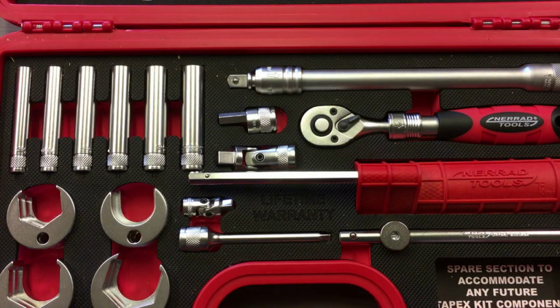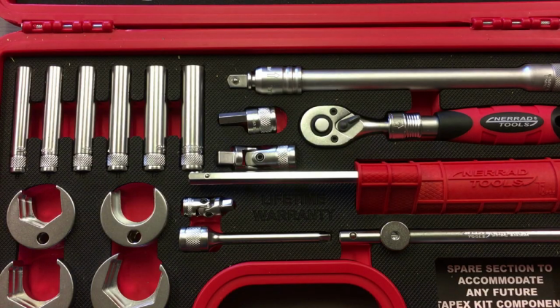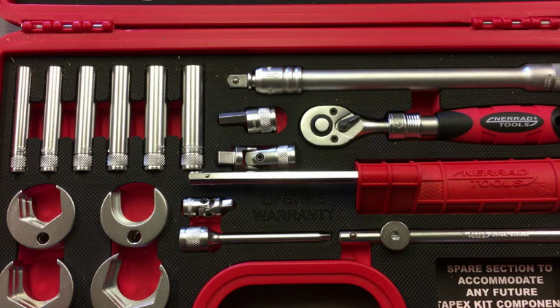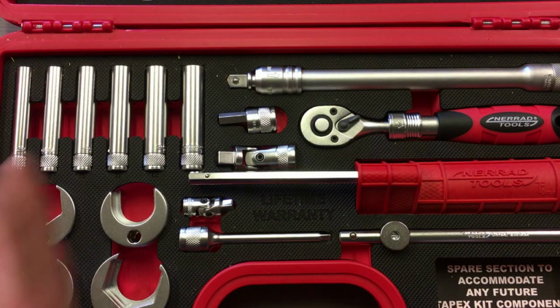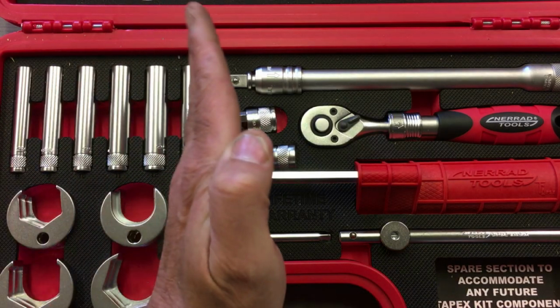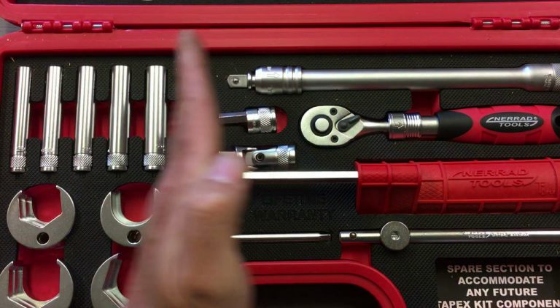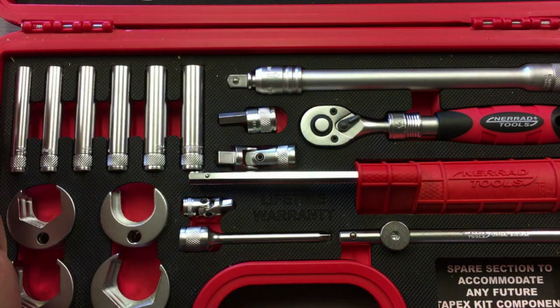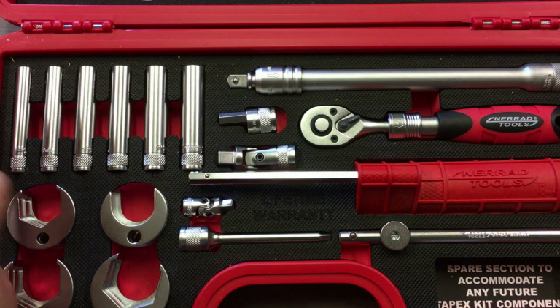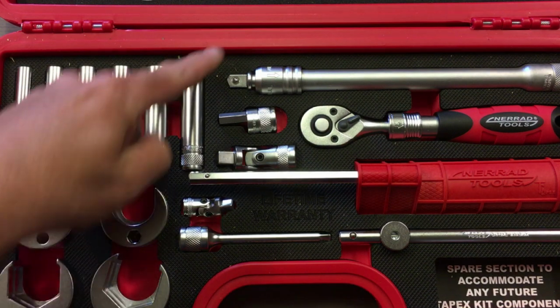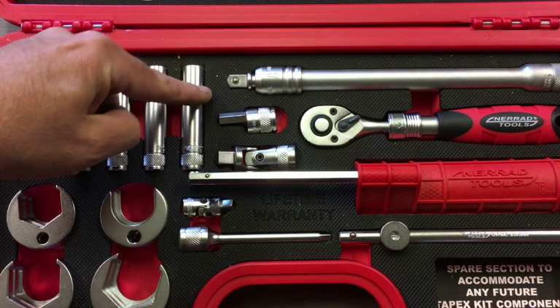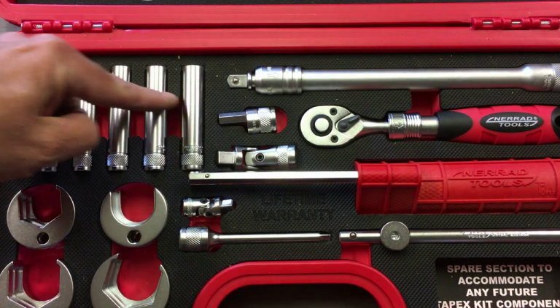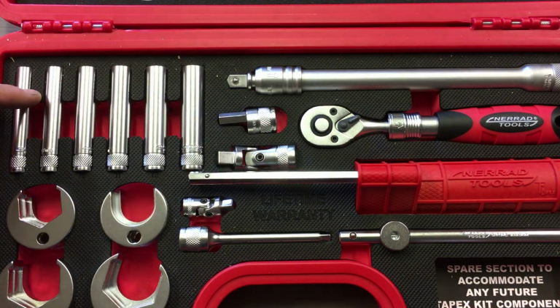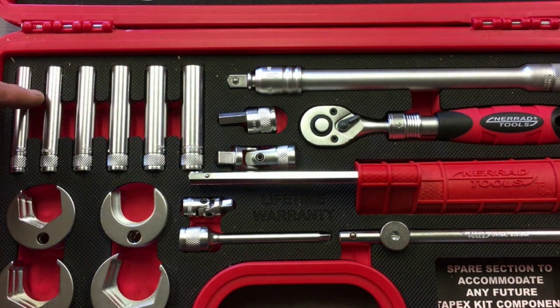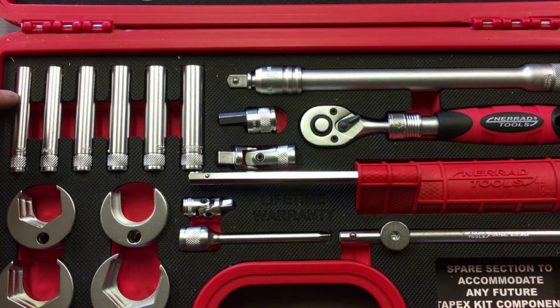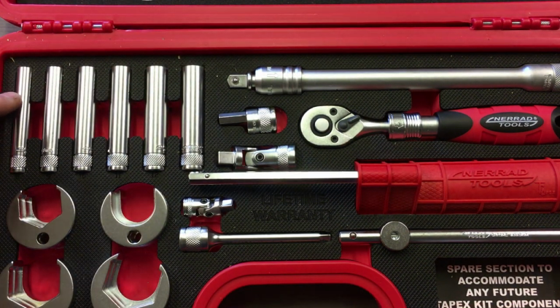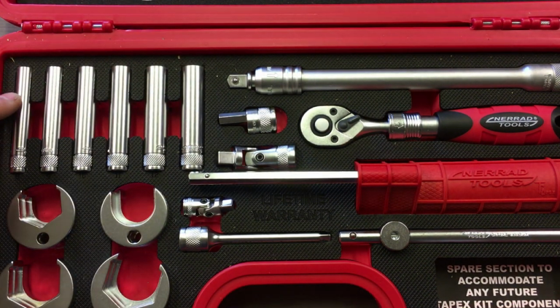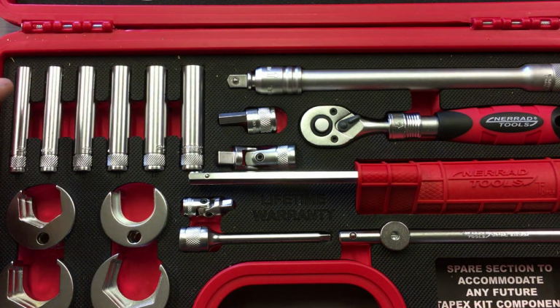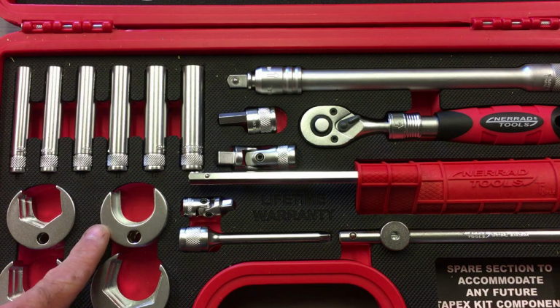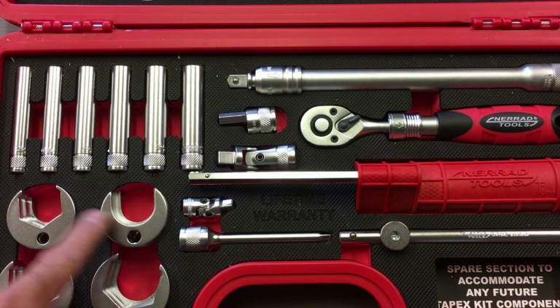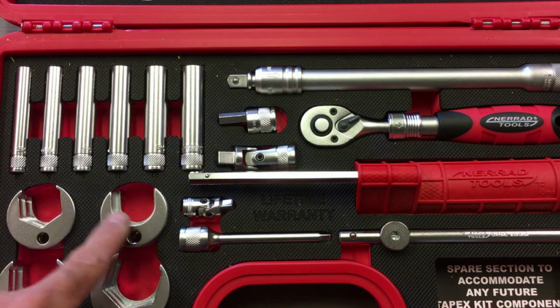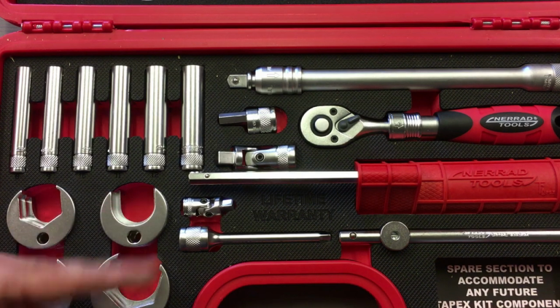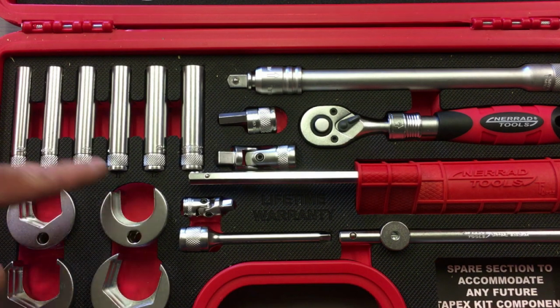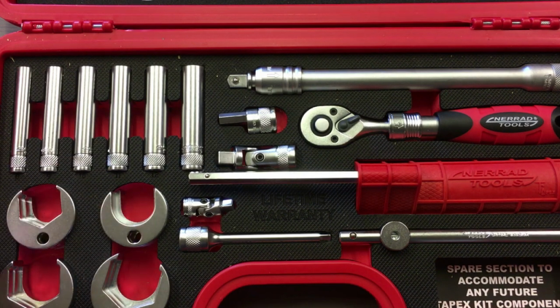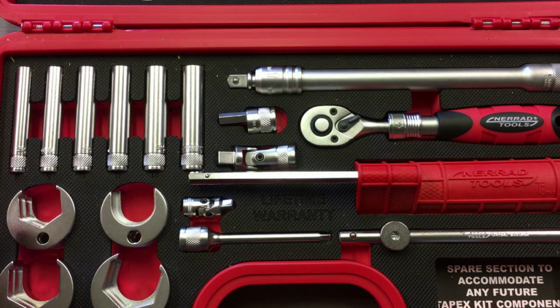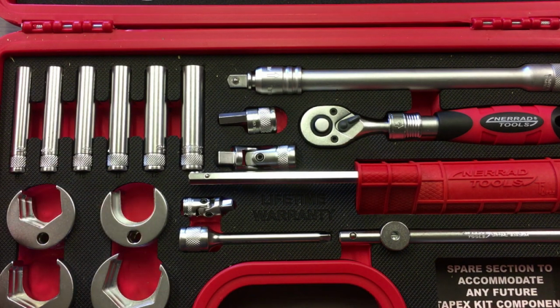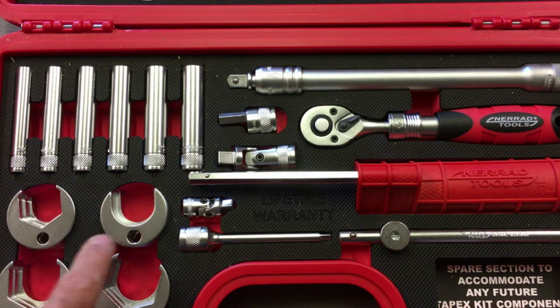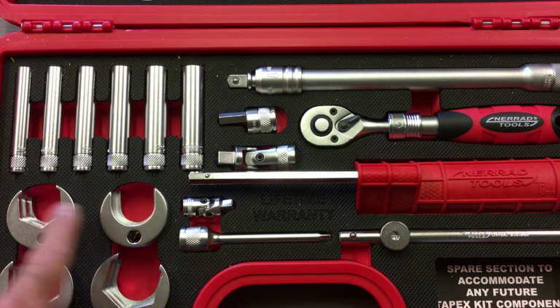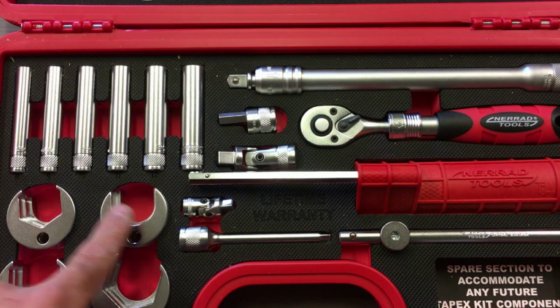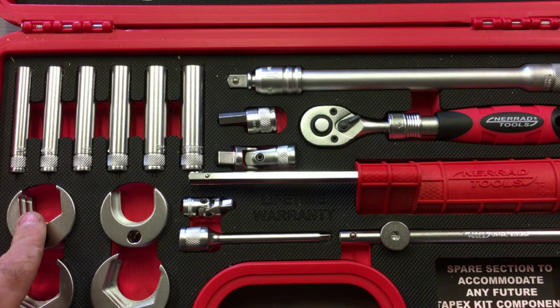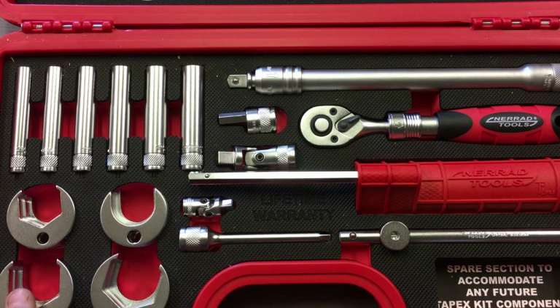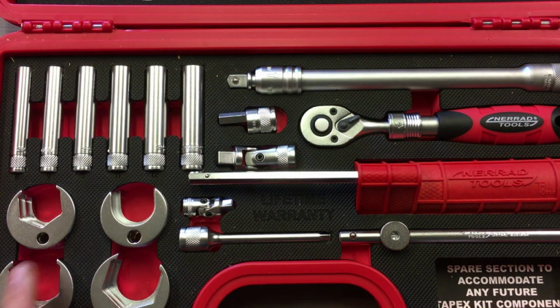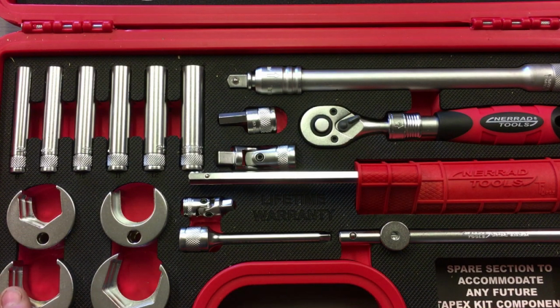So in the kit, it's basically divided in two. On the left-hand side you have all your sockets for monoblock taps. And here we have sockets for bath and basin taps — these are for basins and these are for baths.